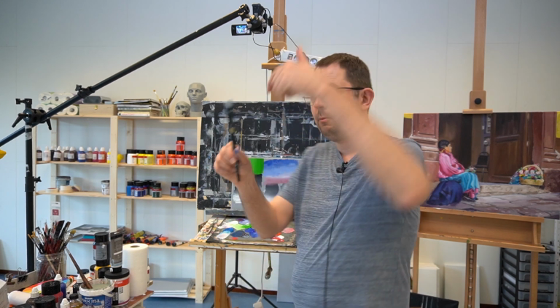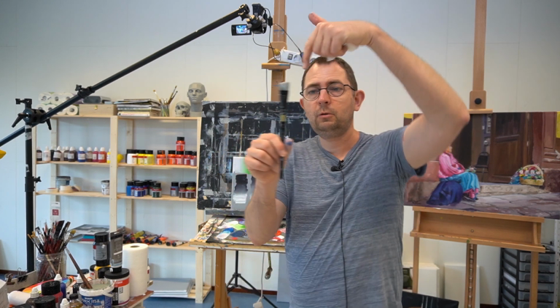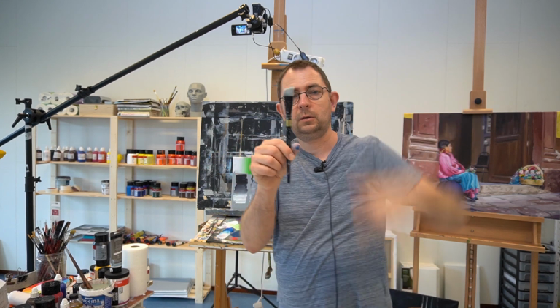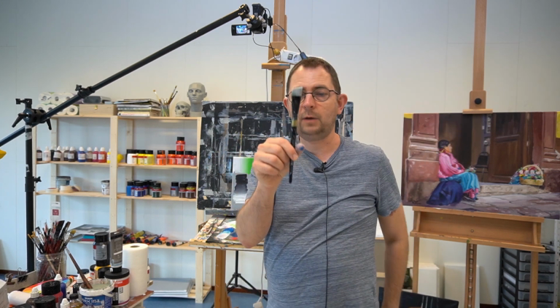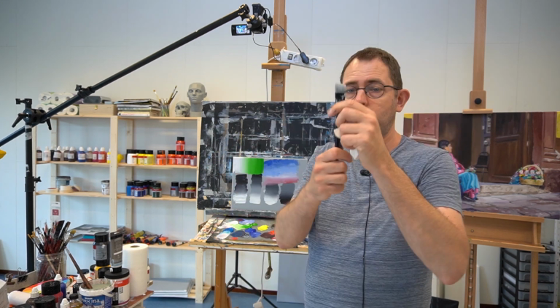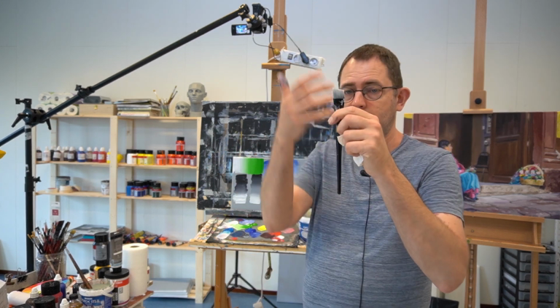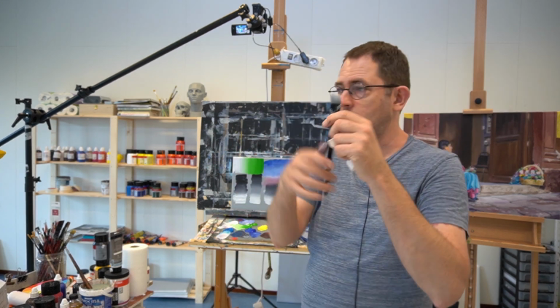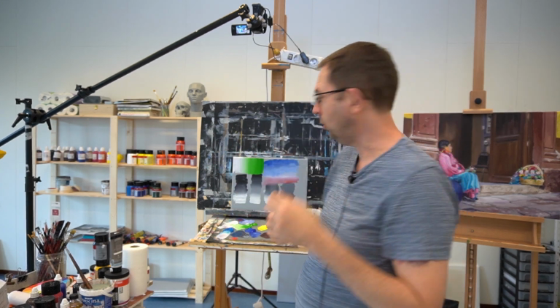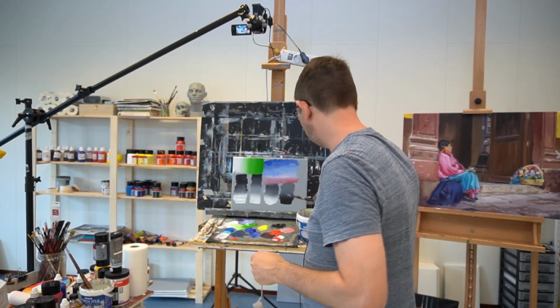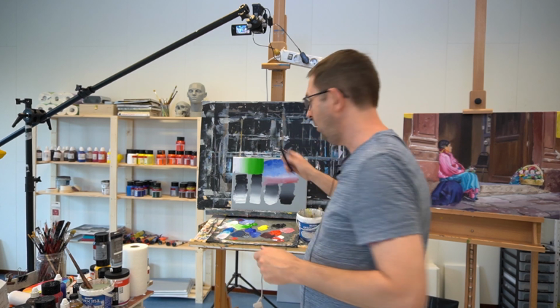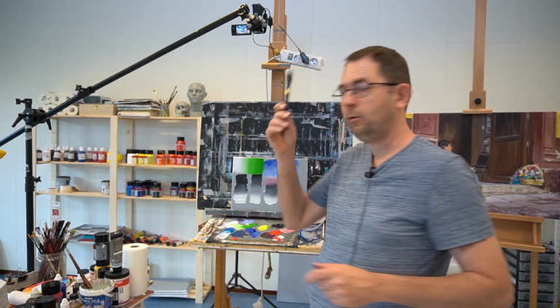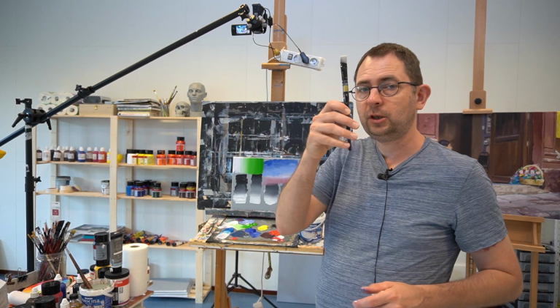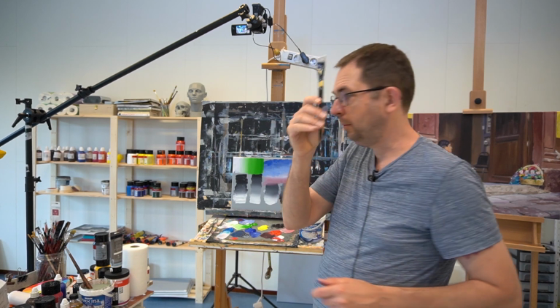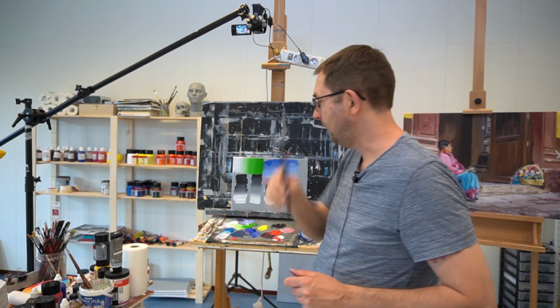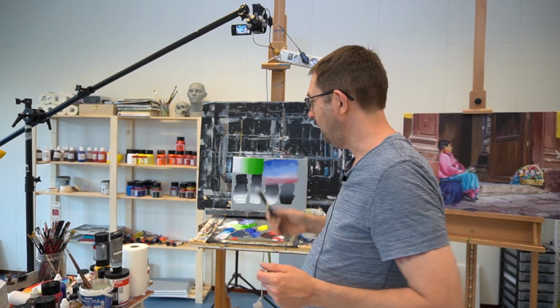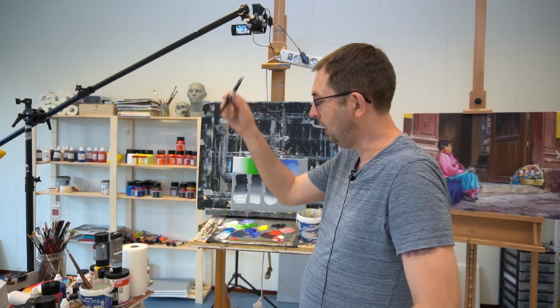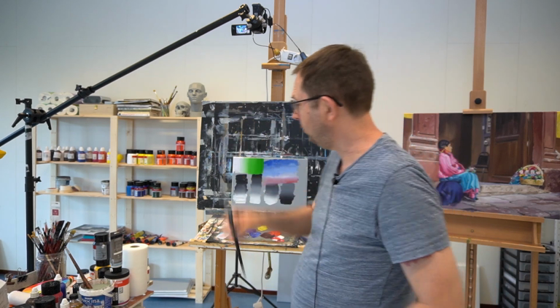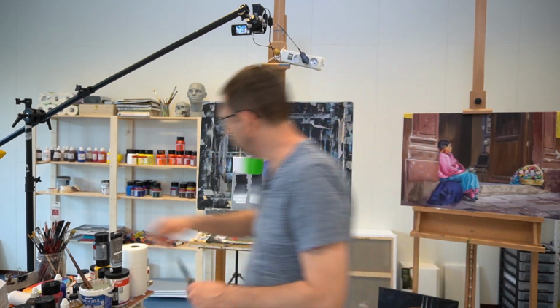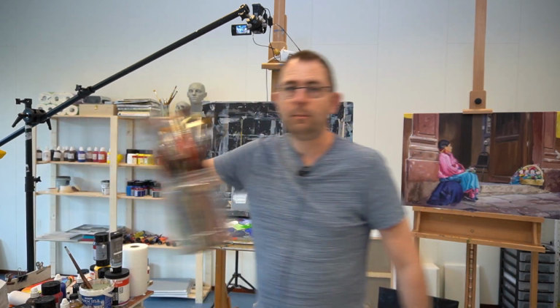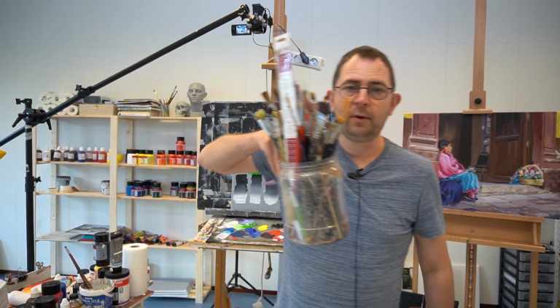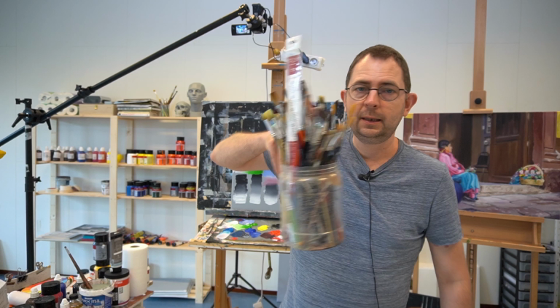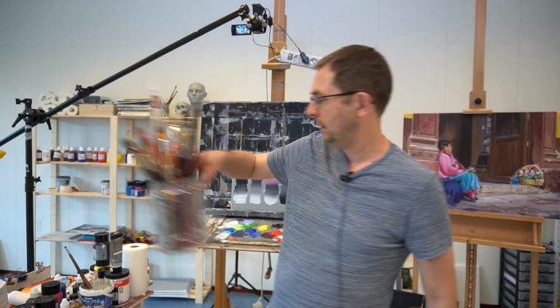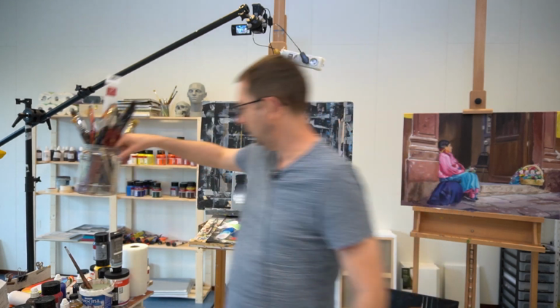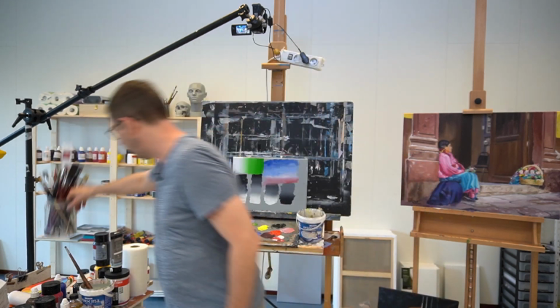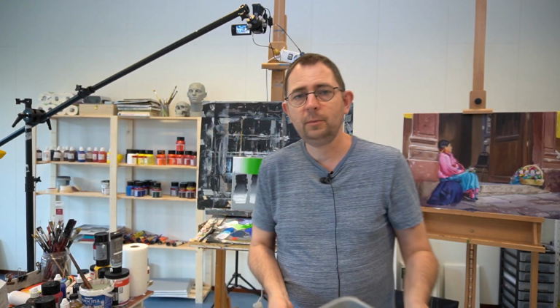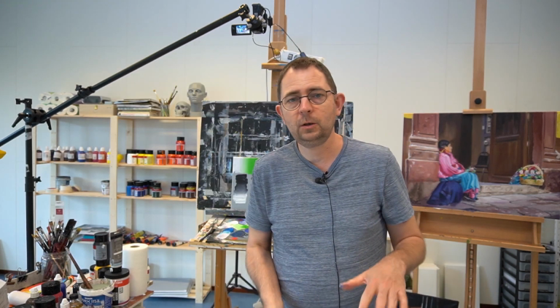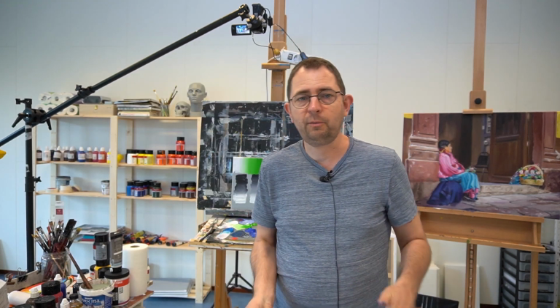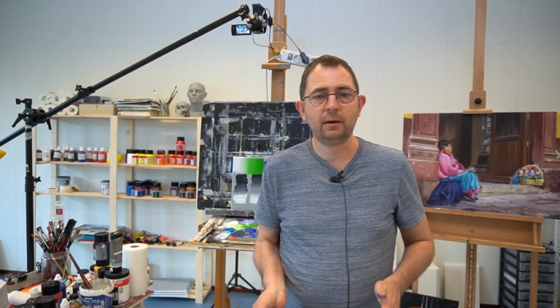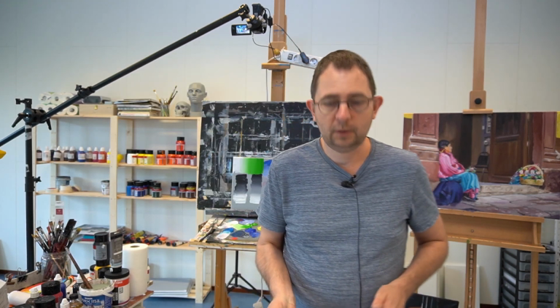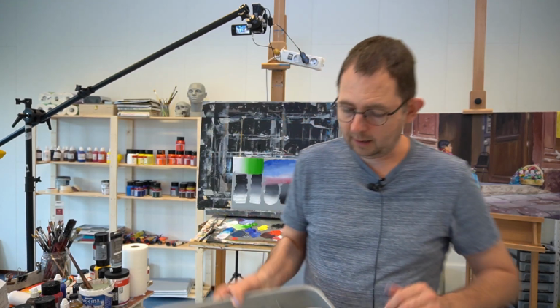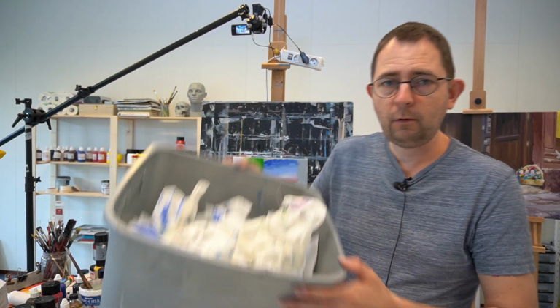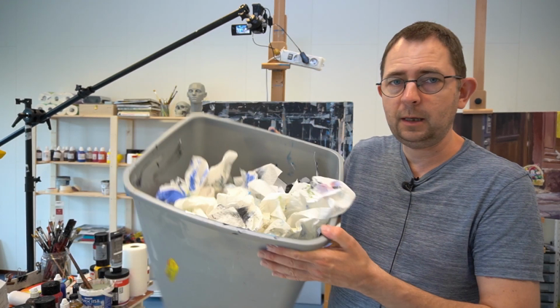Don't let it dry standing upright because then the moisture will go down and that damages your brush. When your brush is completely dry, you can of course put them upright.